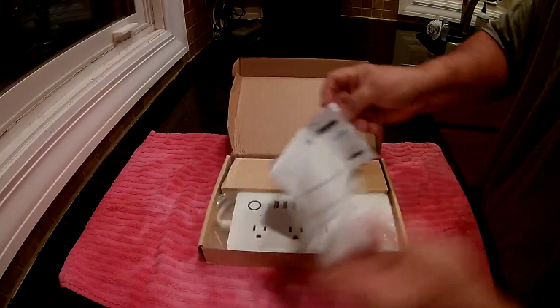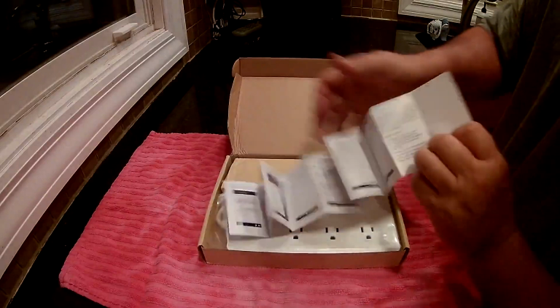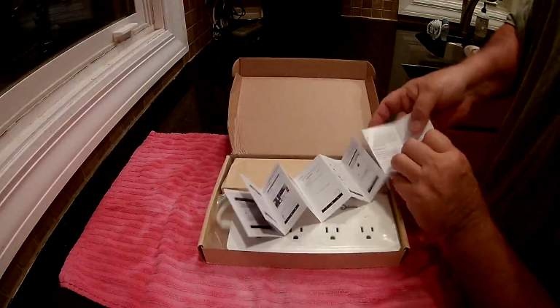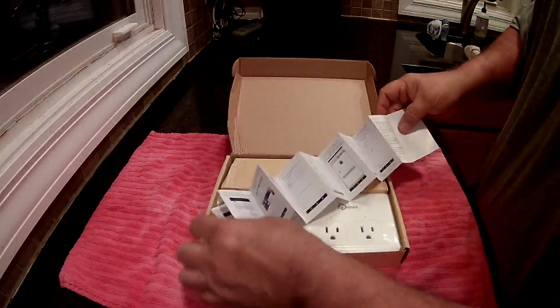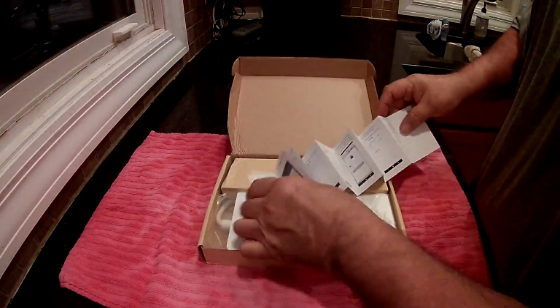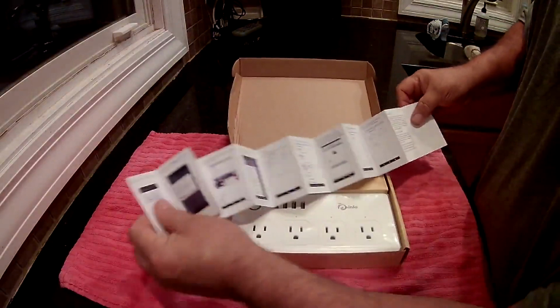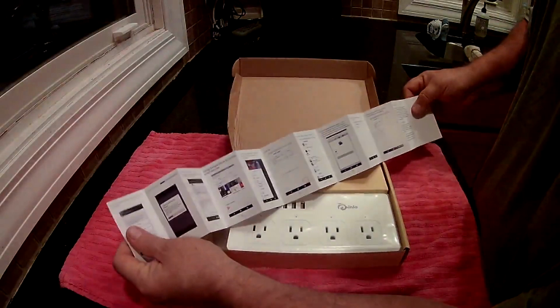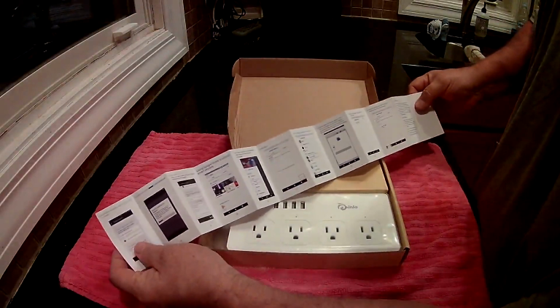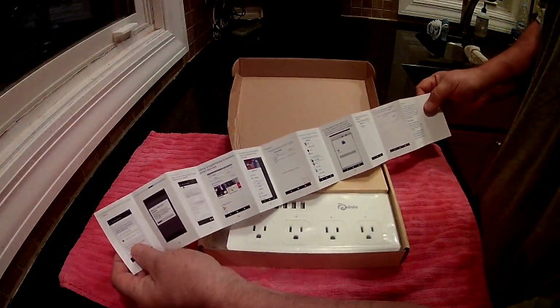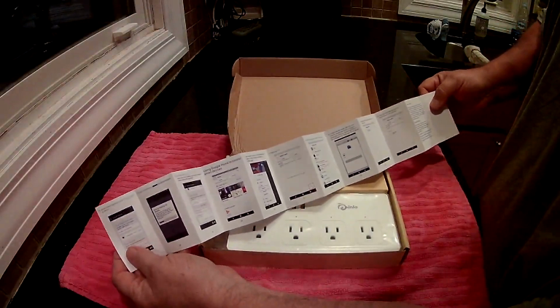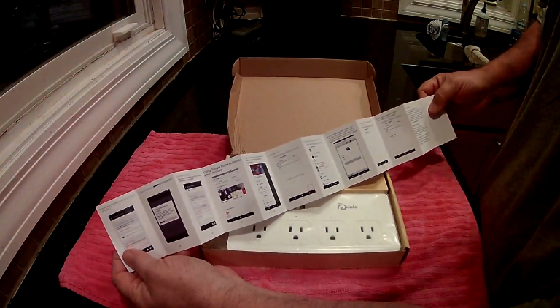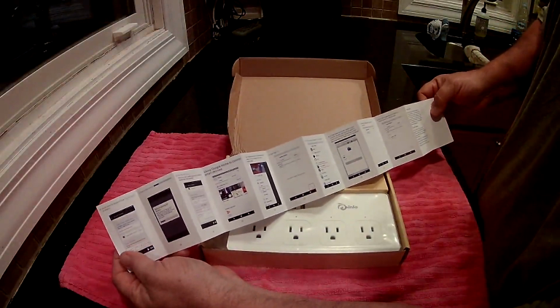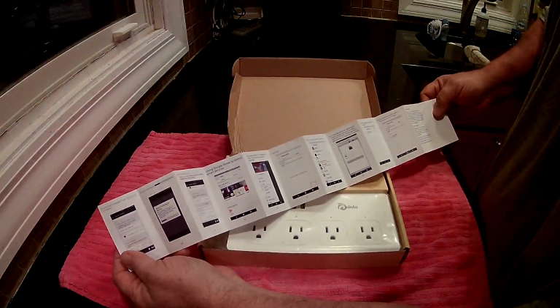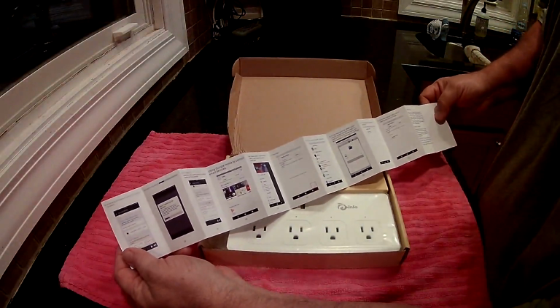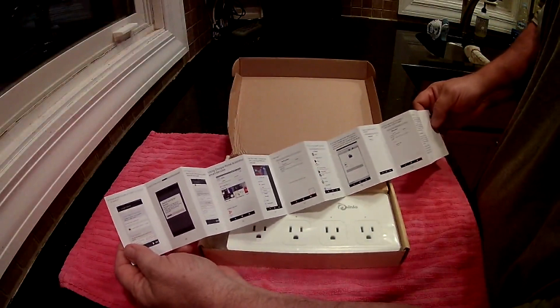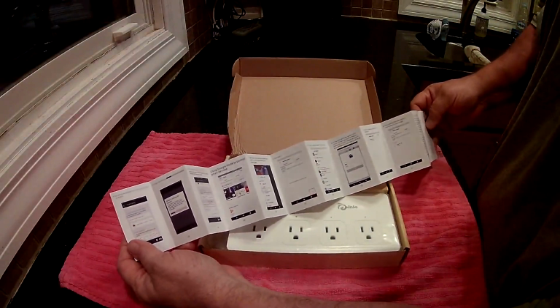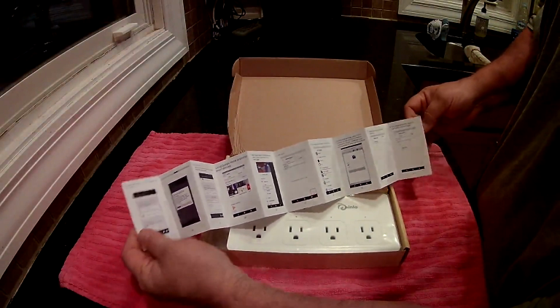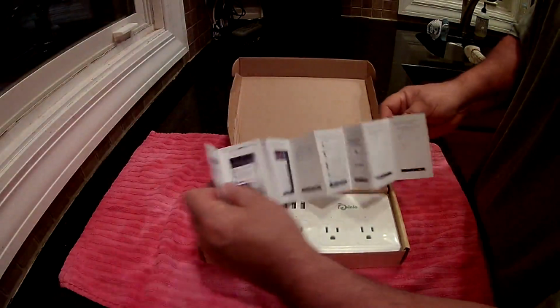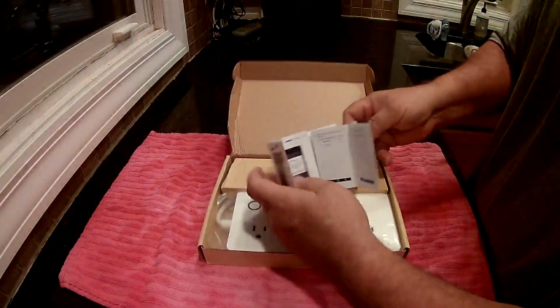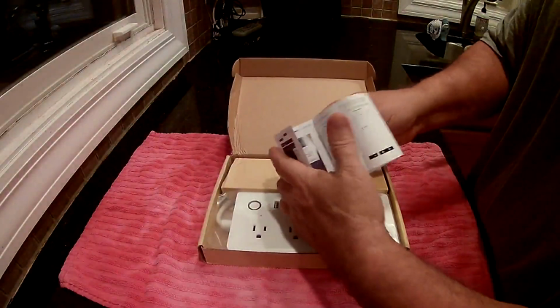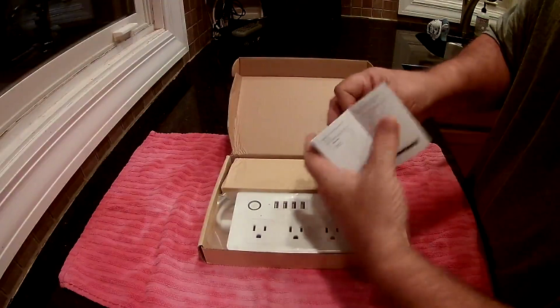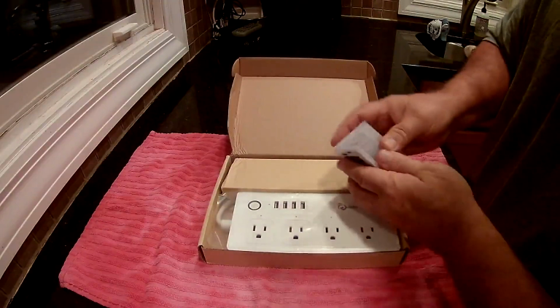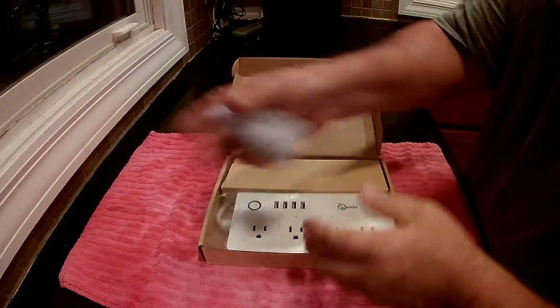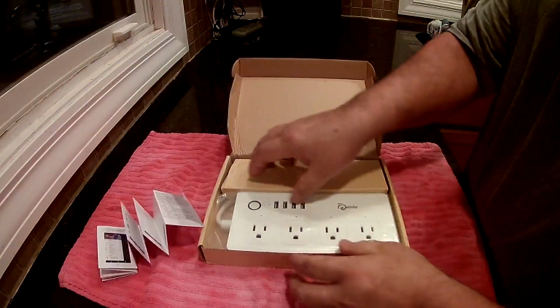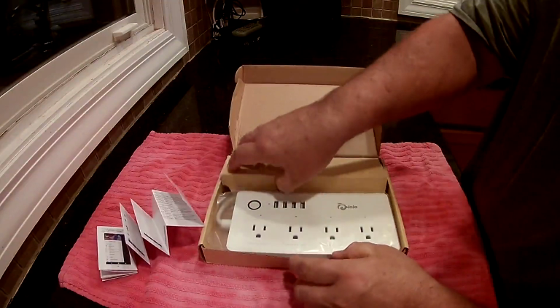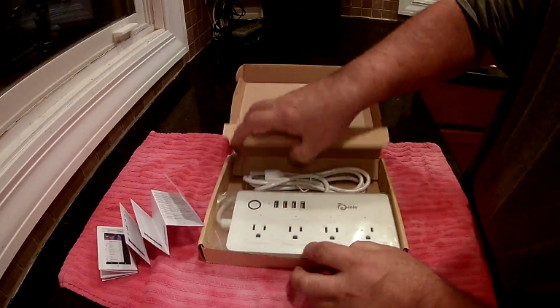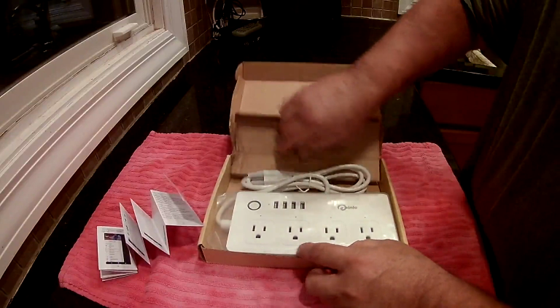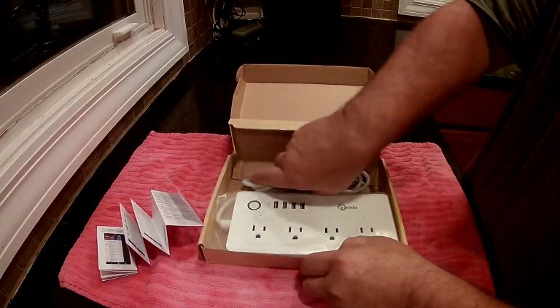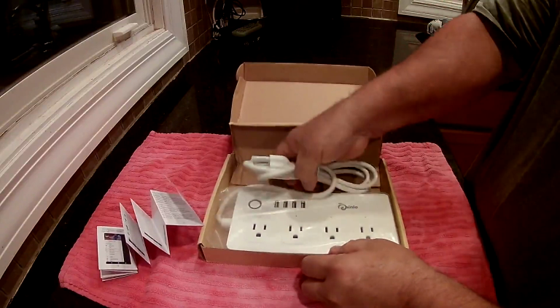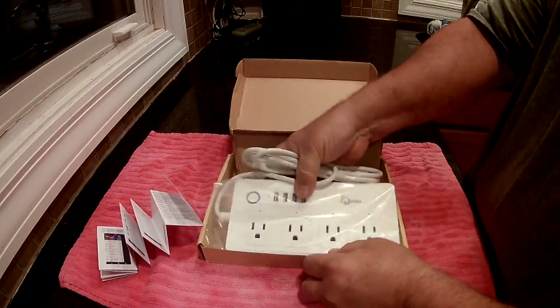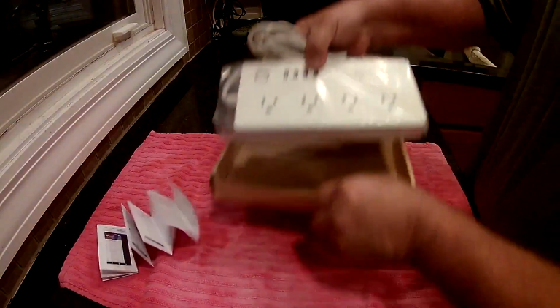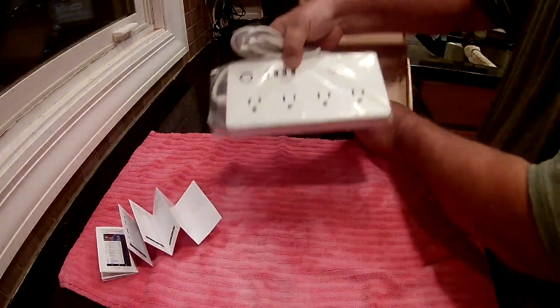The manual is all in English. It tells you how to add a device, how to connect it, set up the app, how to hook up Alexa, or Google if you've got it, to make it work so you can talk to it. I mean there's really not a lot to it — just a normal surge-protecting outlet.